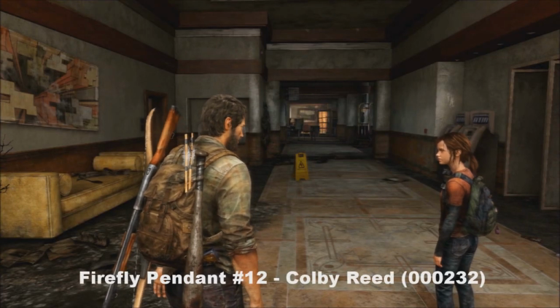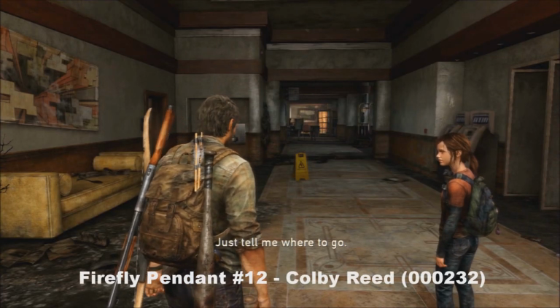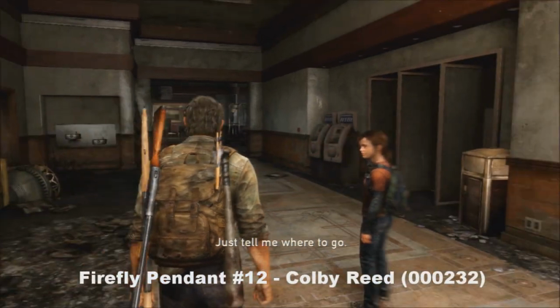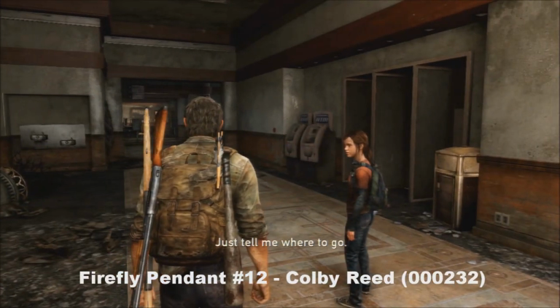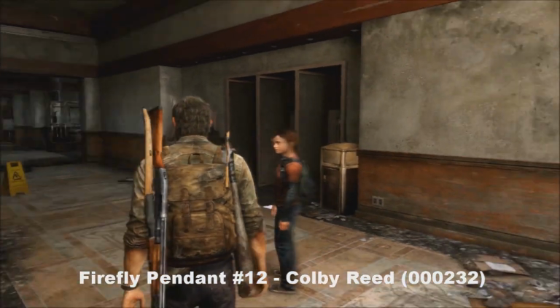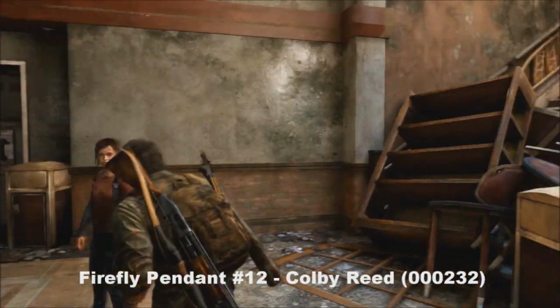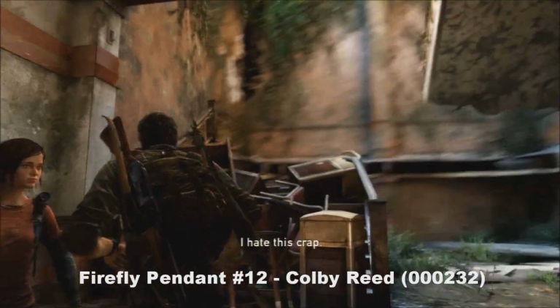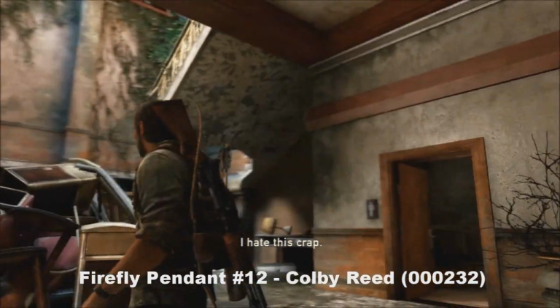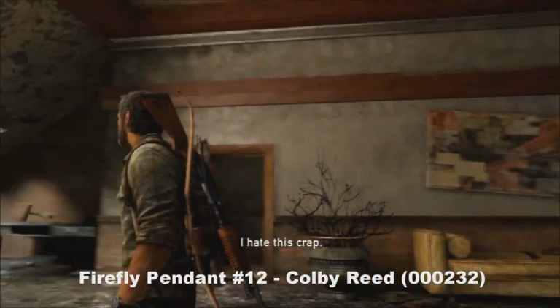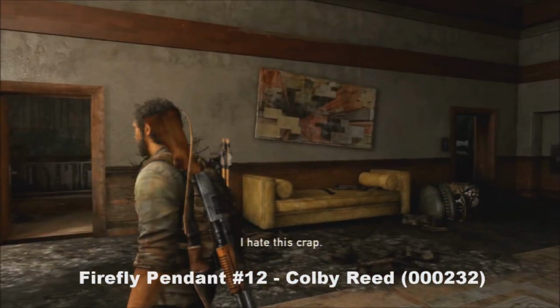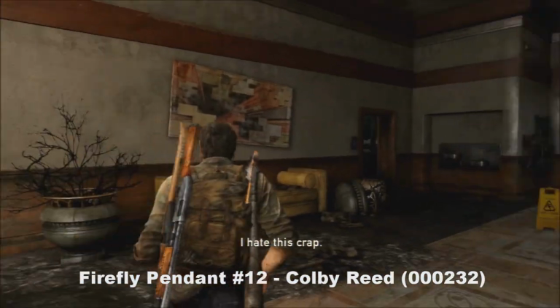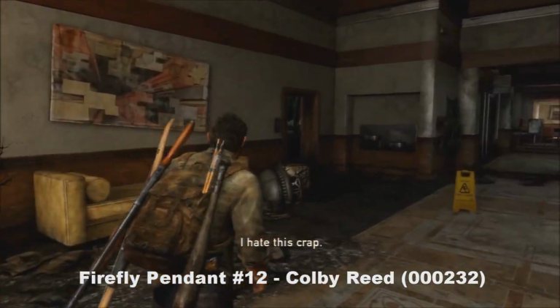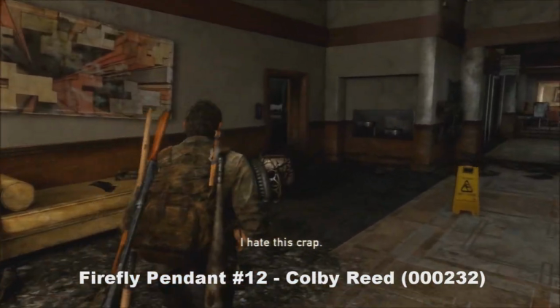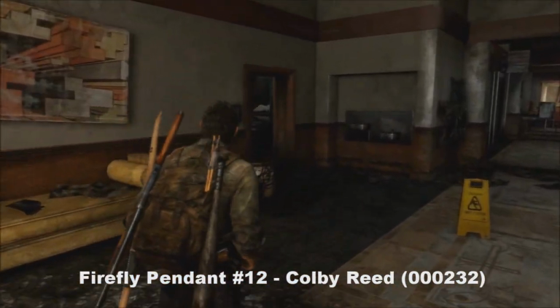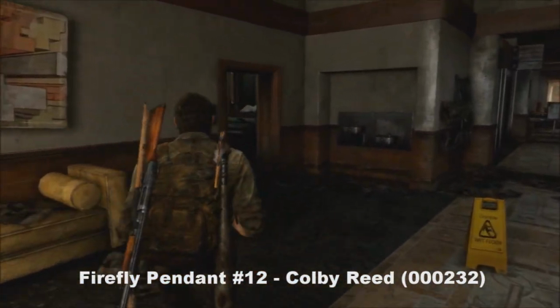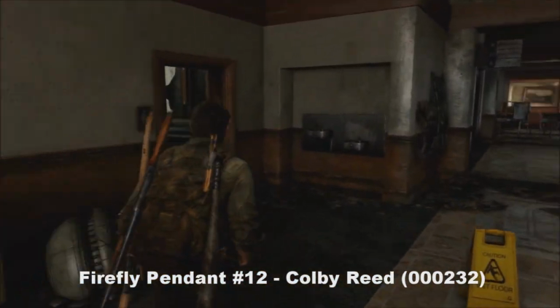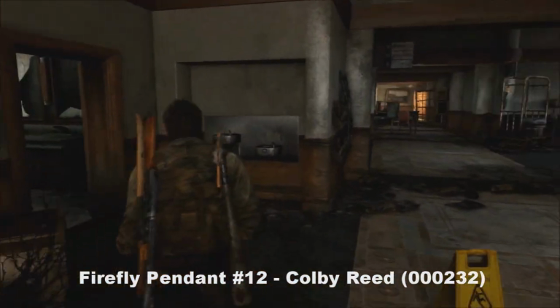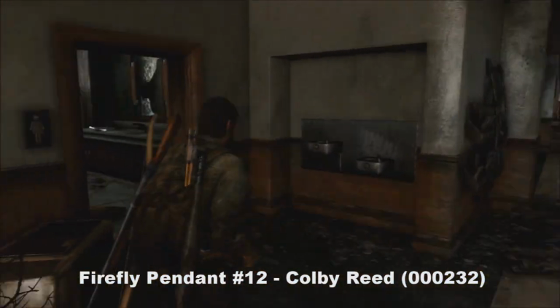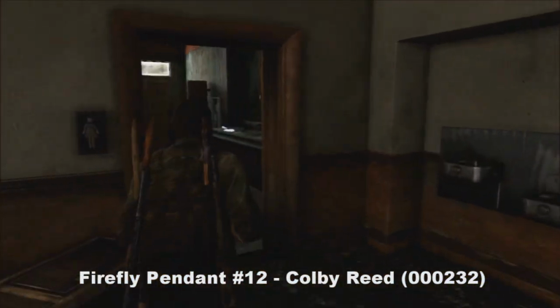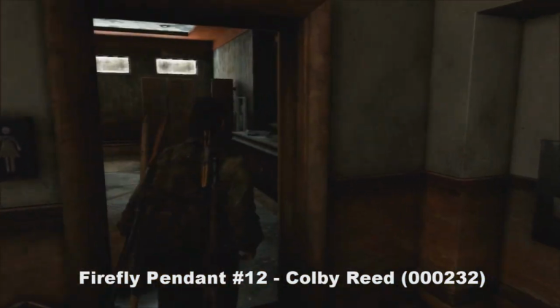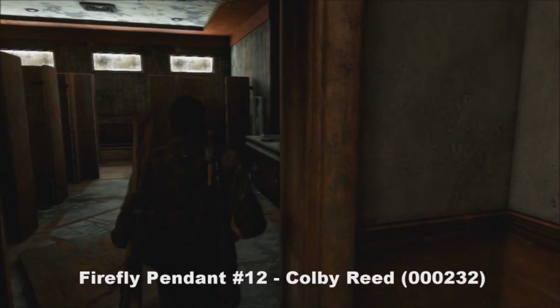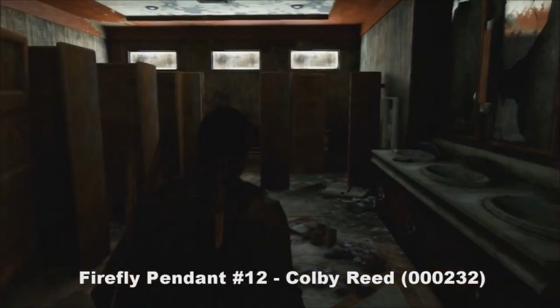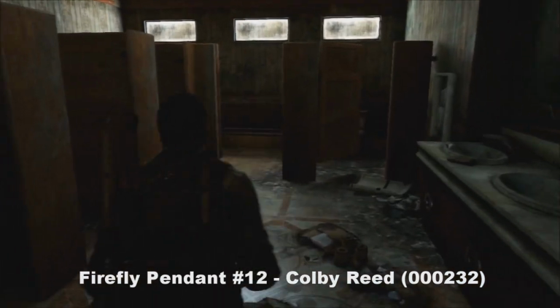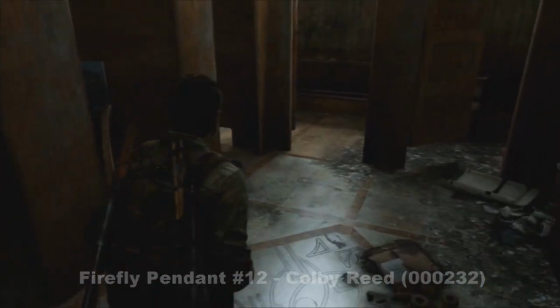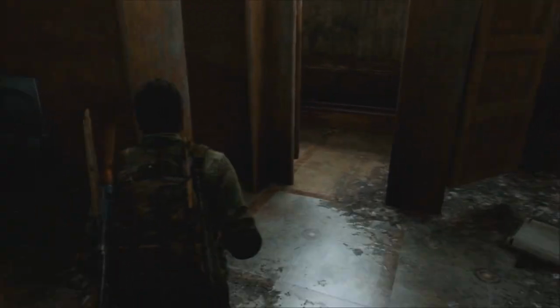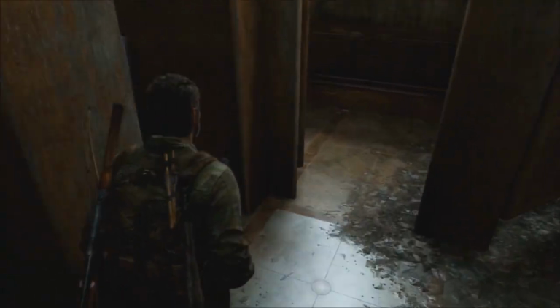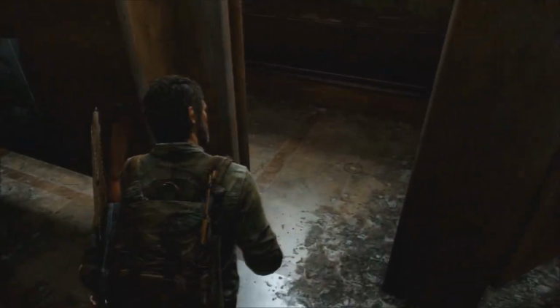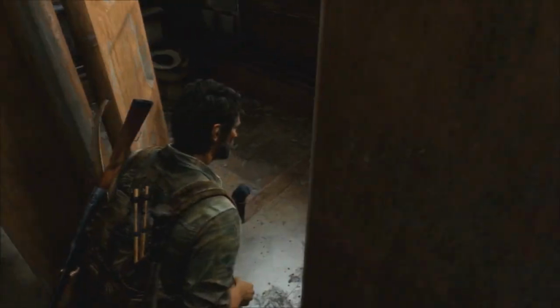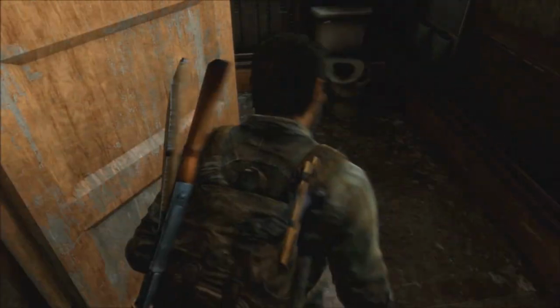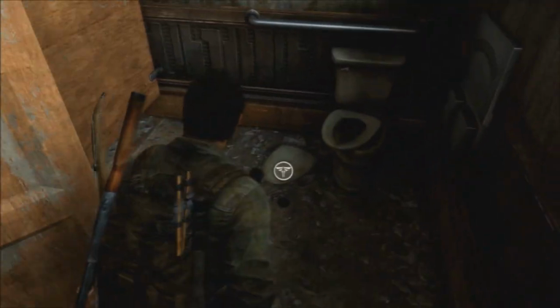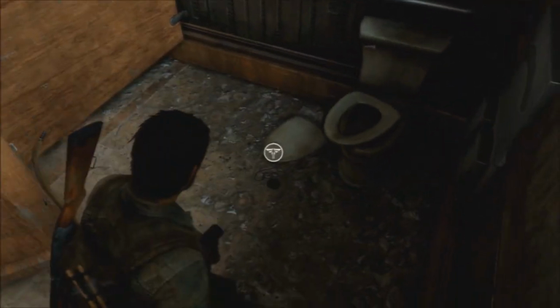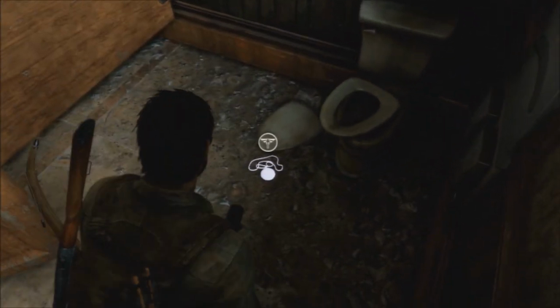Number twelve — you'll jump down into this area with Ellie and there's a bathroom here. What you want to do is go into the women's one, and in the end stall you'll find your twelfth pendant.